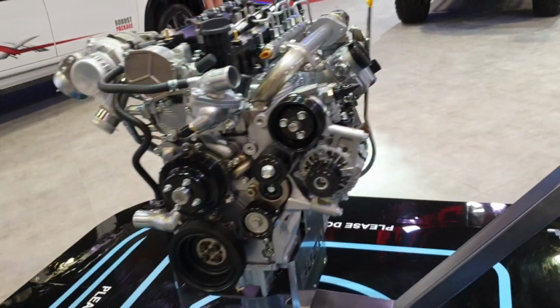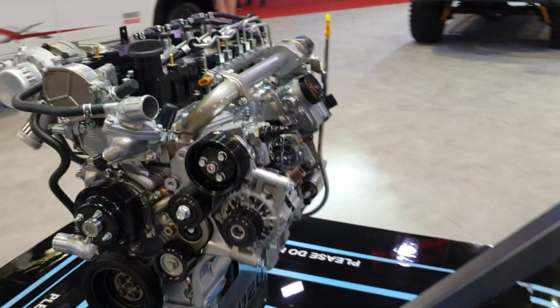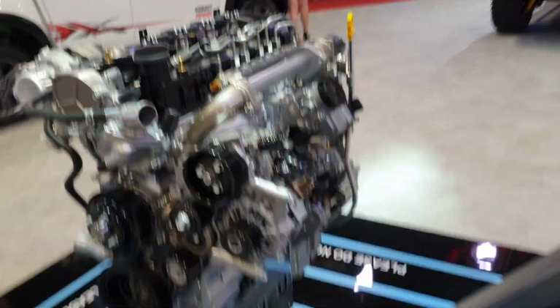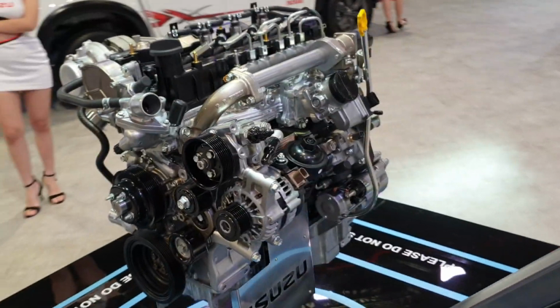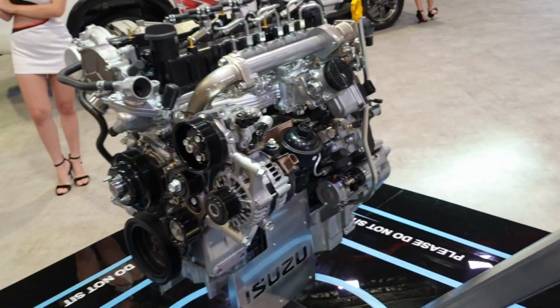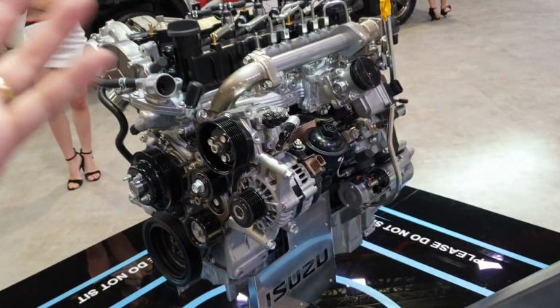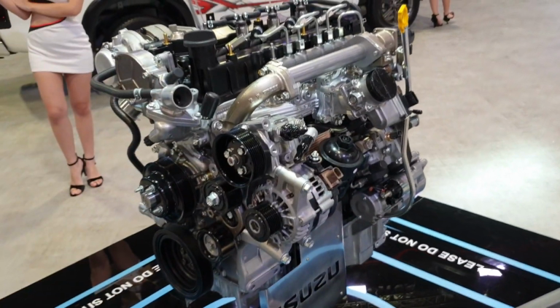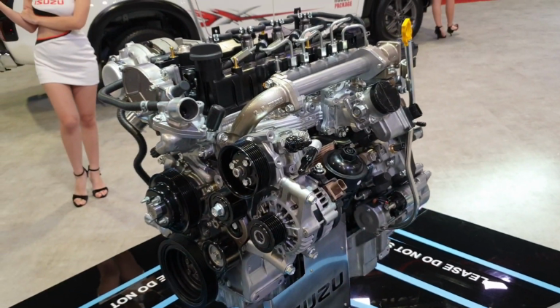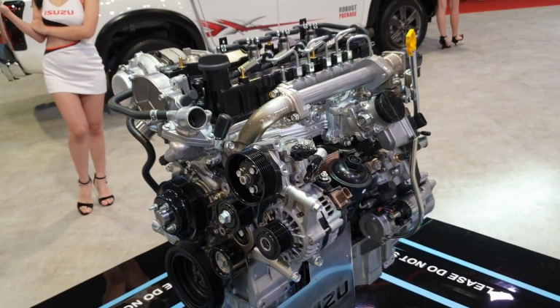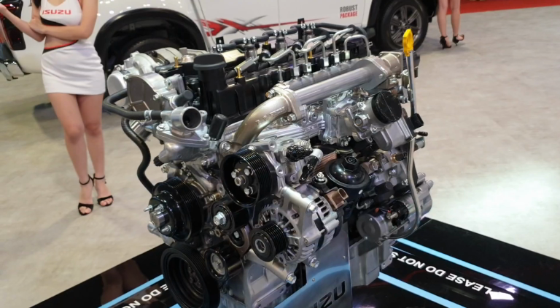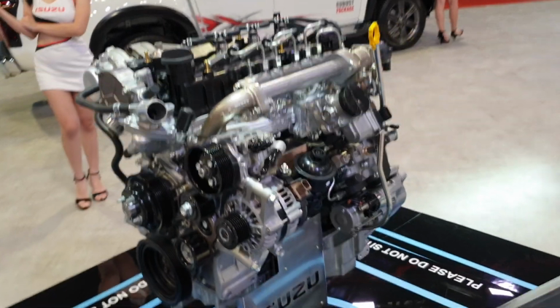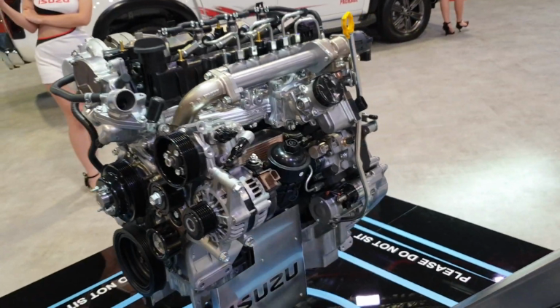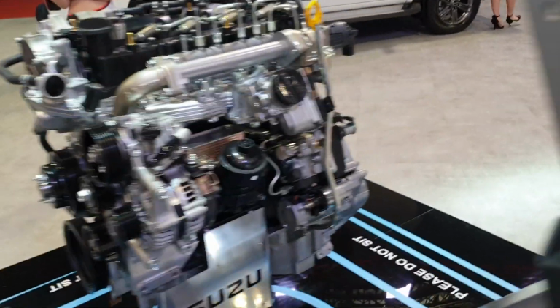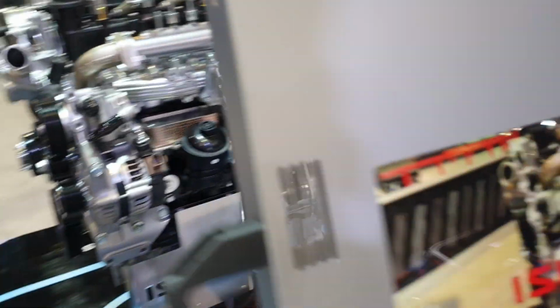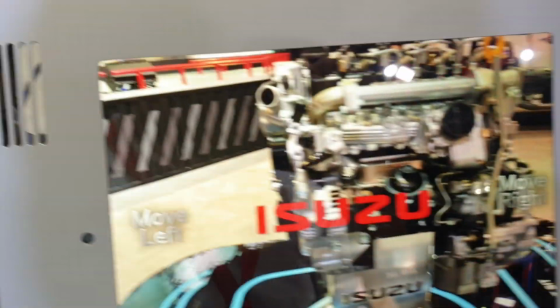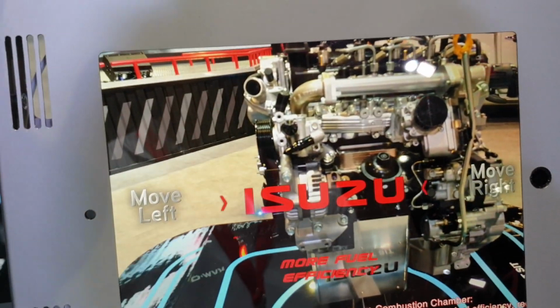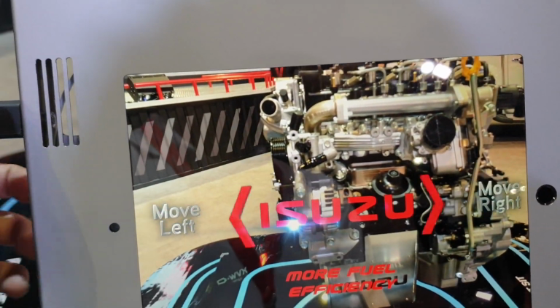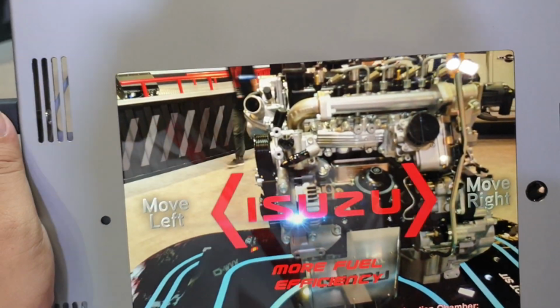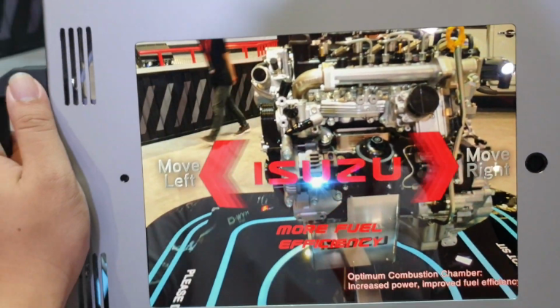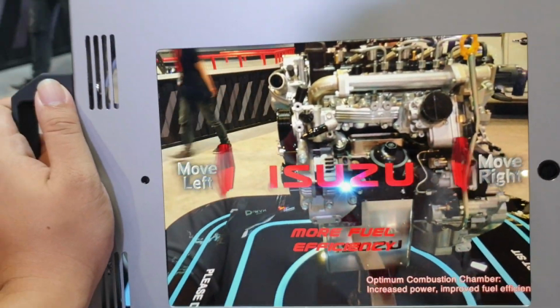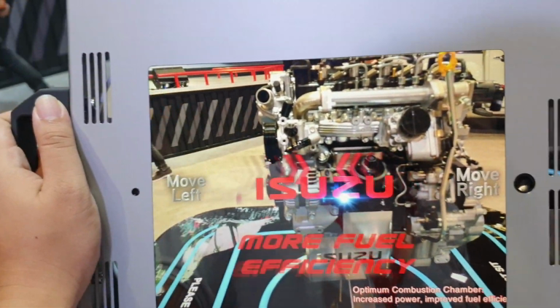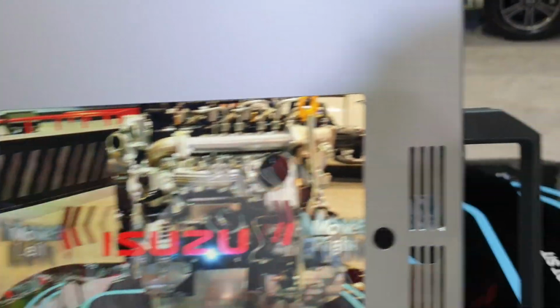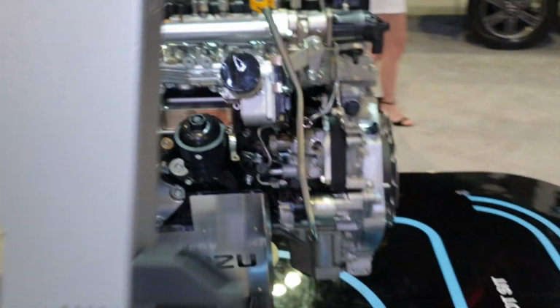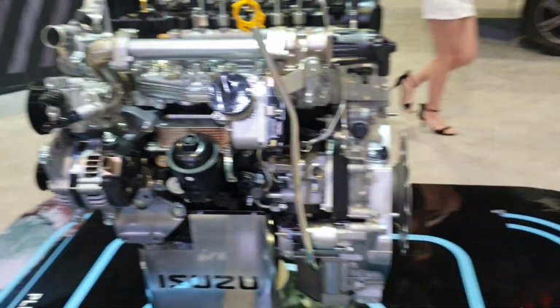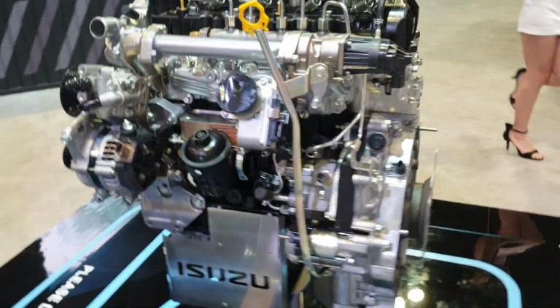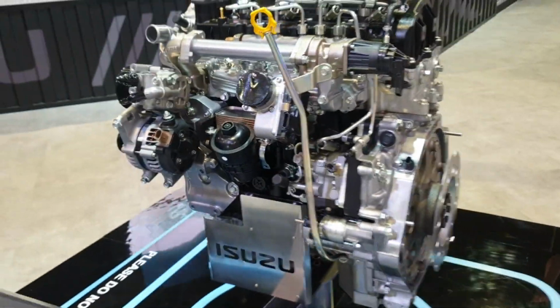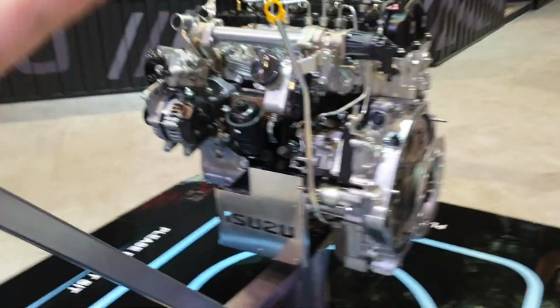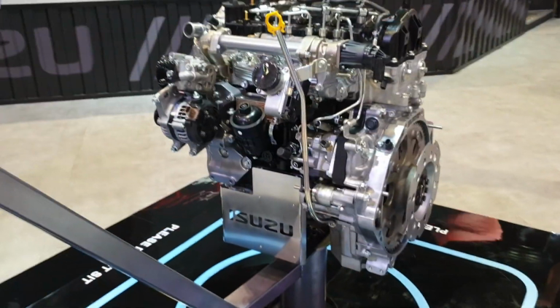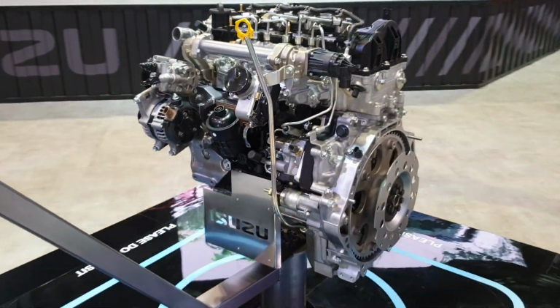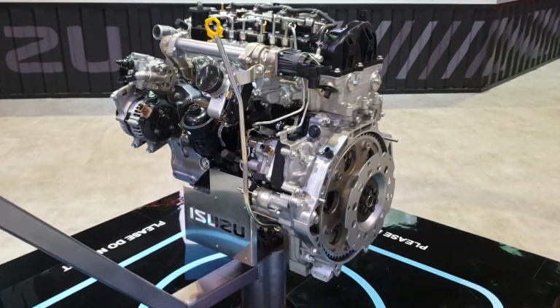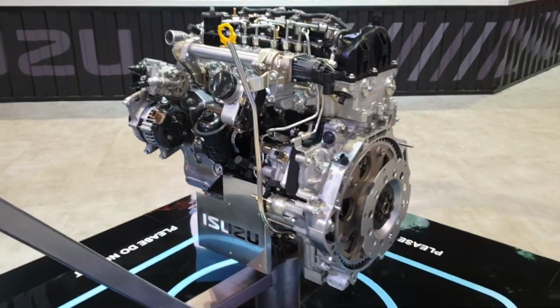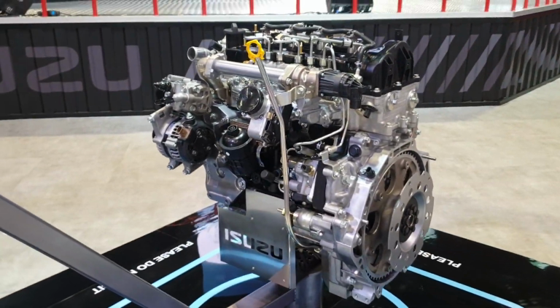So this 1.9 liter engine represents a new breakthrough for Isuzu. And as we all know, Isuzu never had issues with reliability — I've not heard of complaints of this engine in terms of reliability.